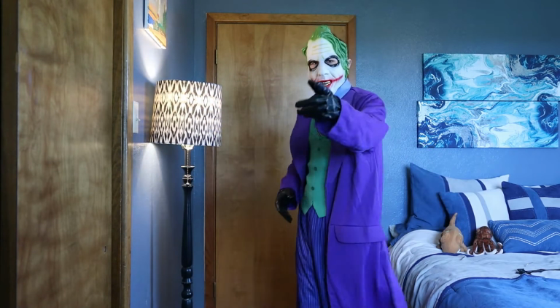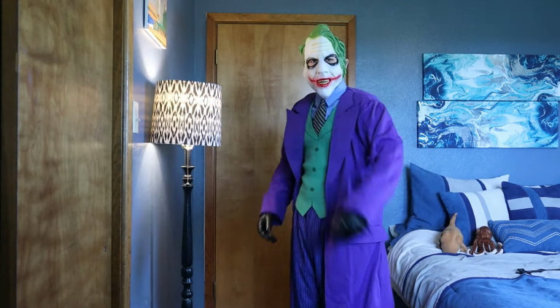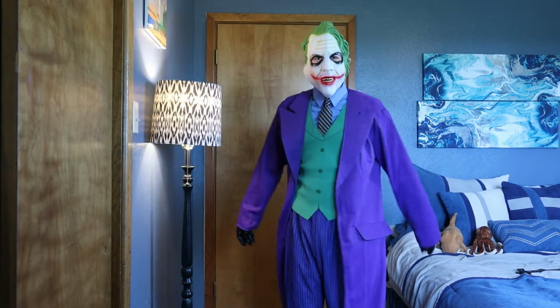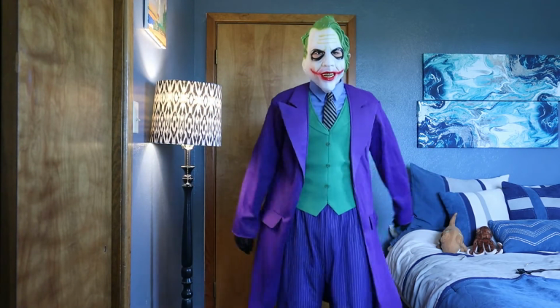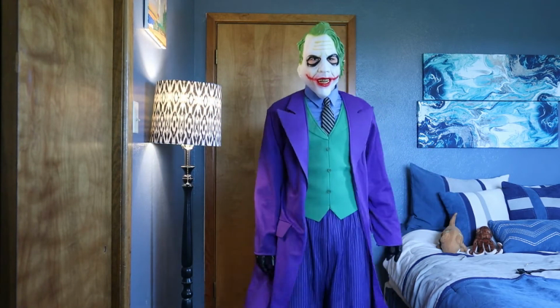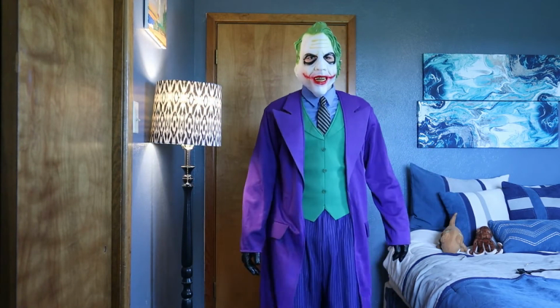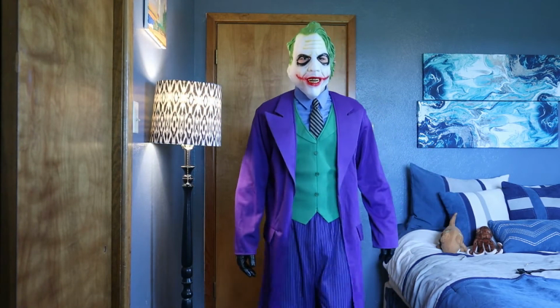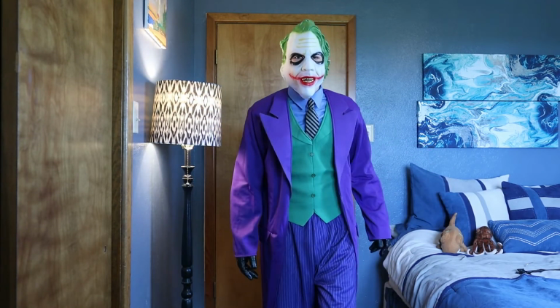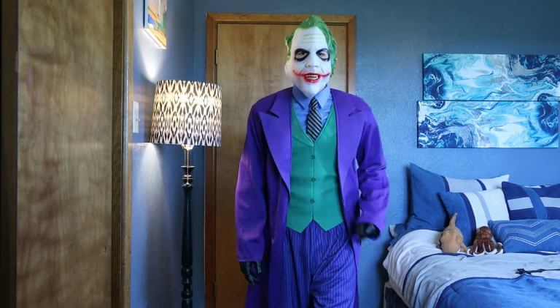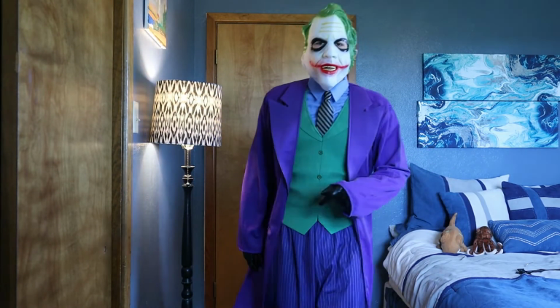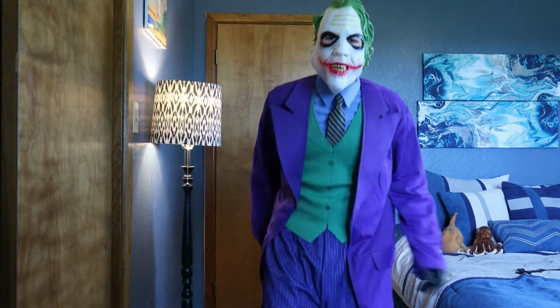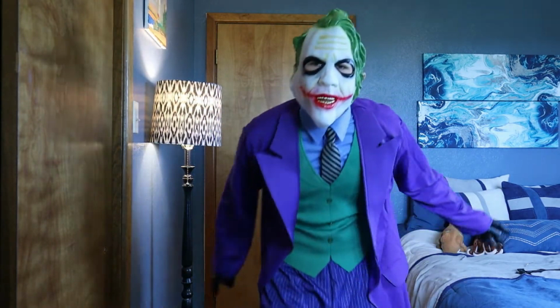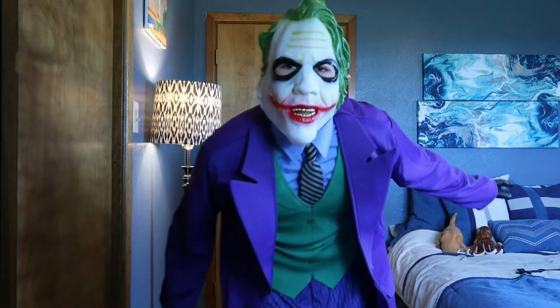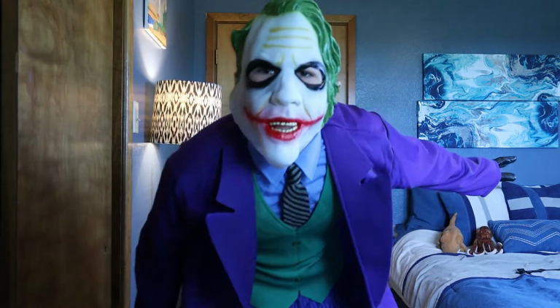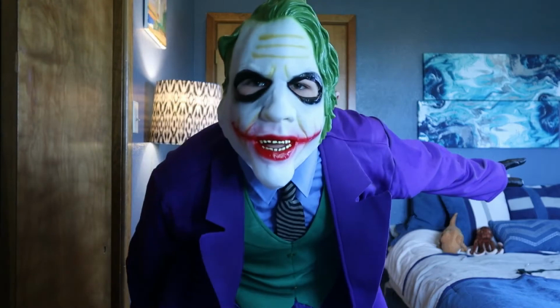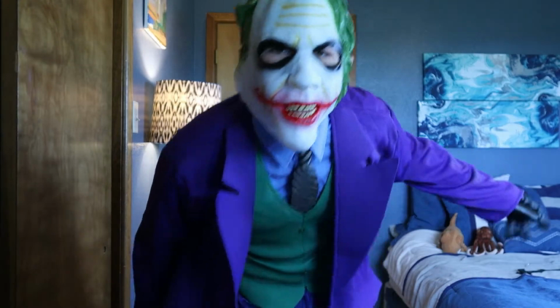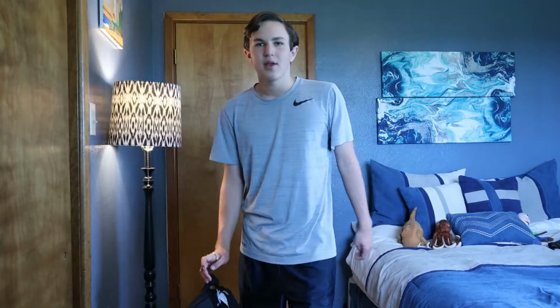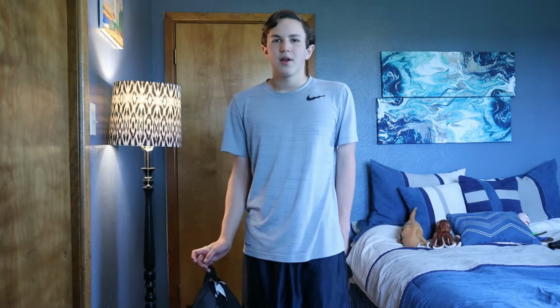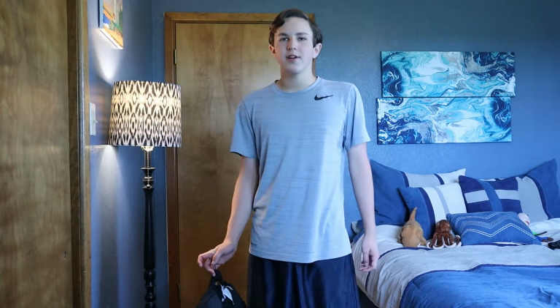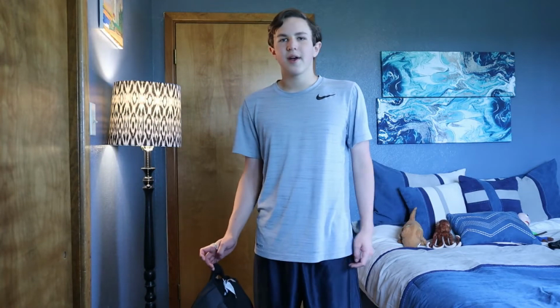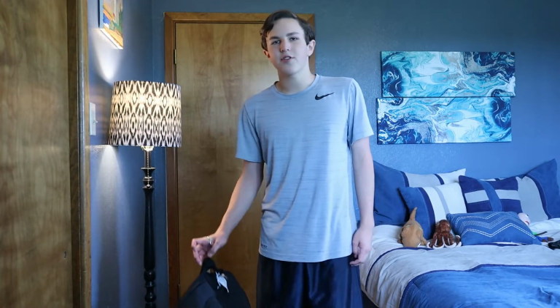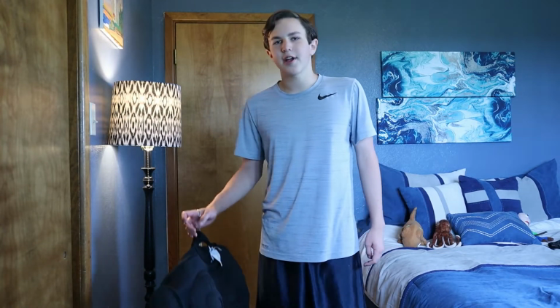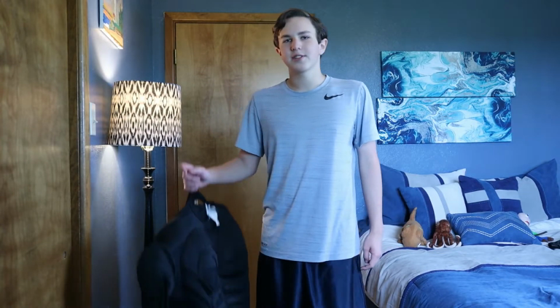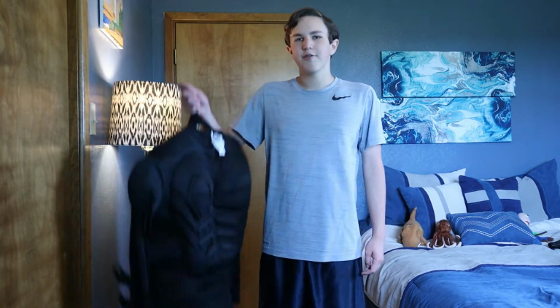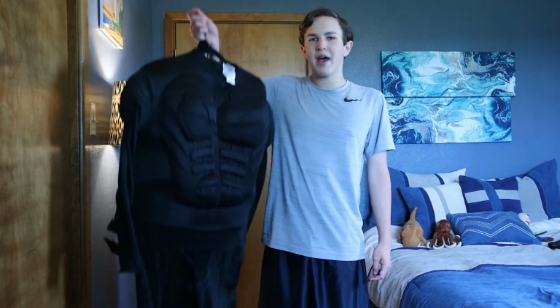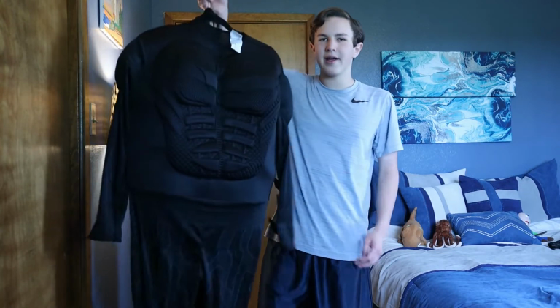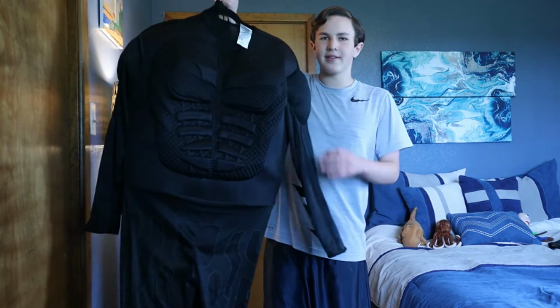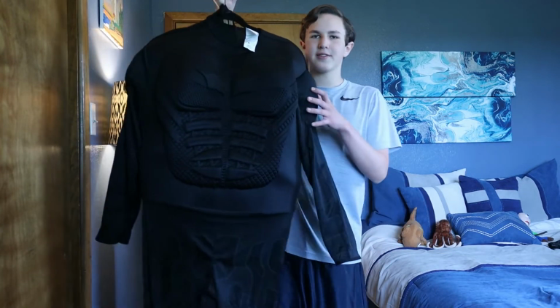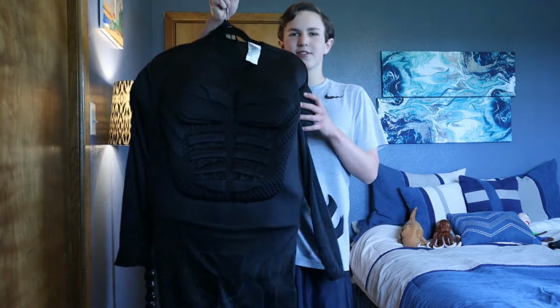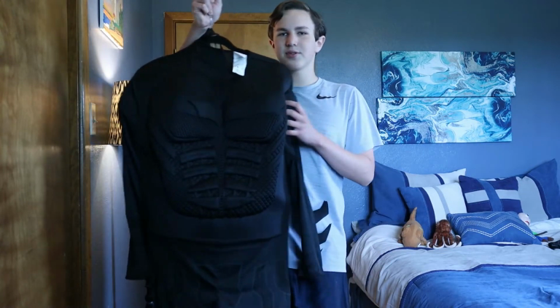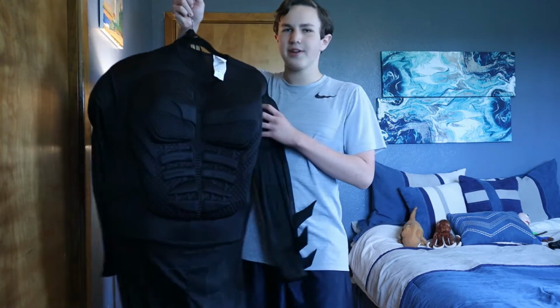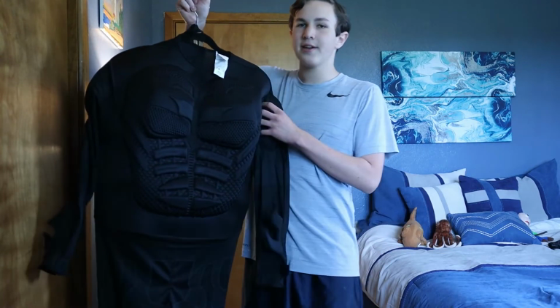On to the Batman costume. Why so serious? So I have the Dark Knight himself — Batman. This costume is really nice.